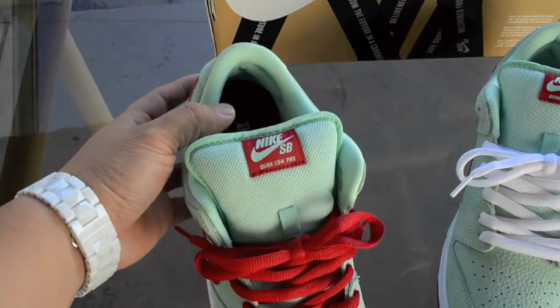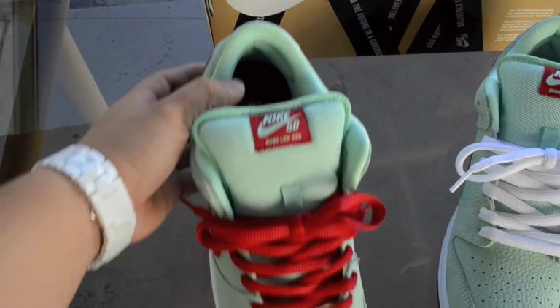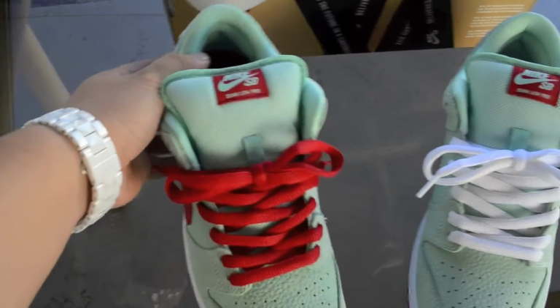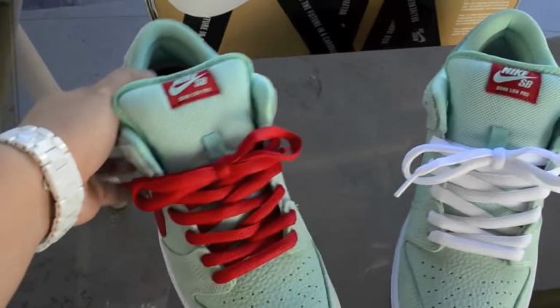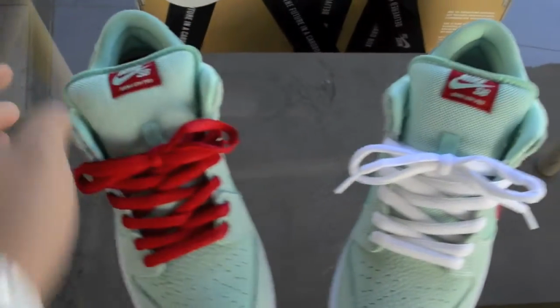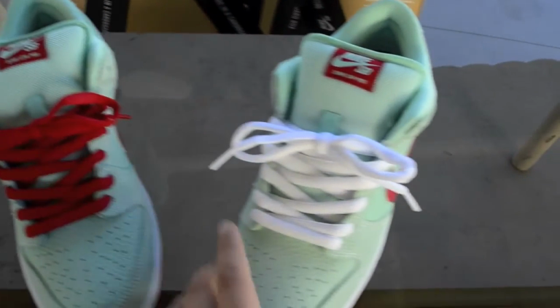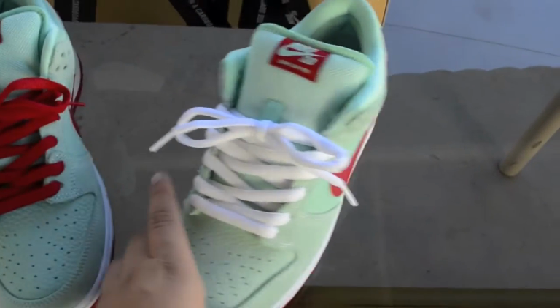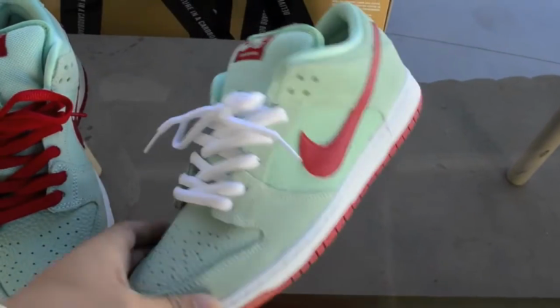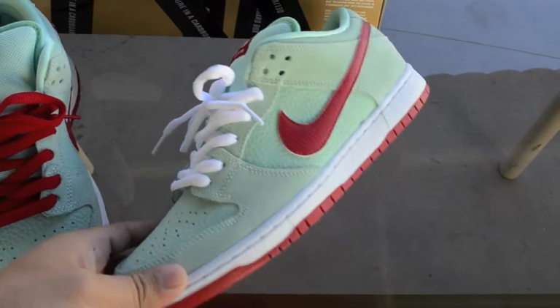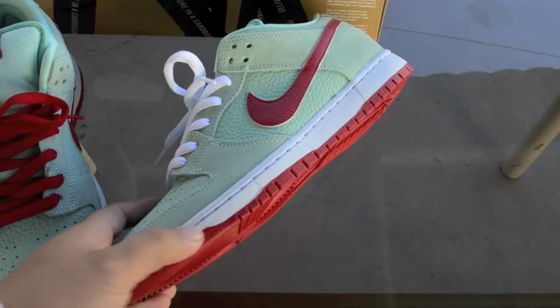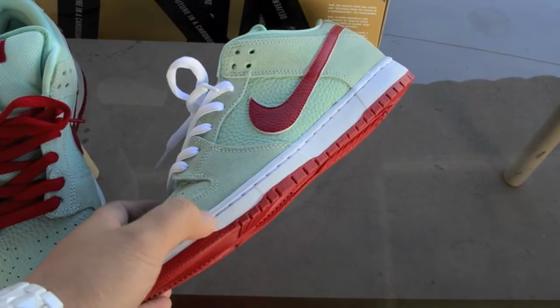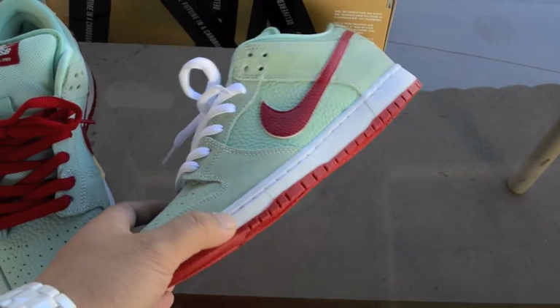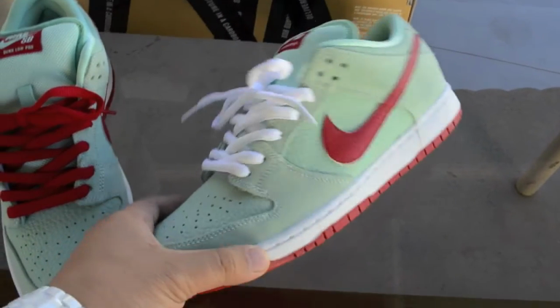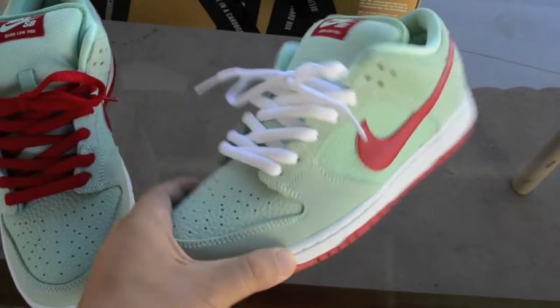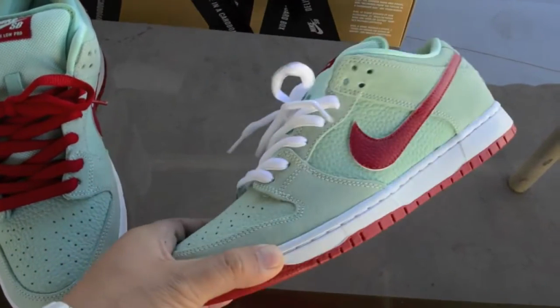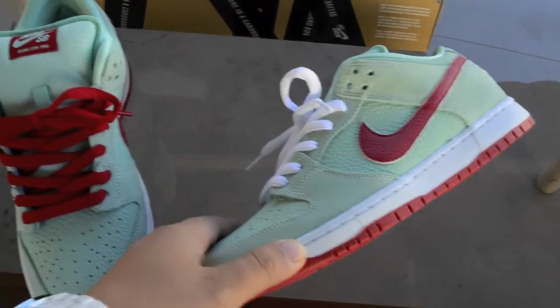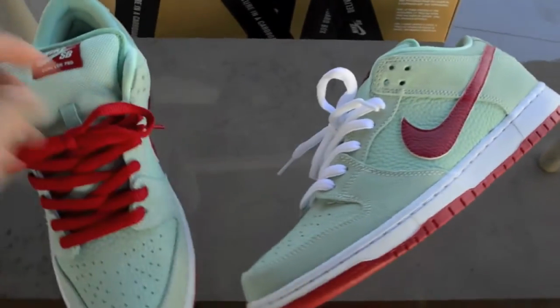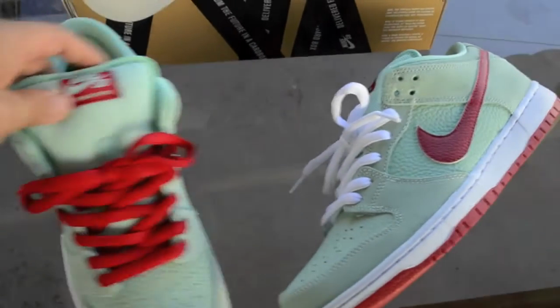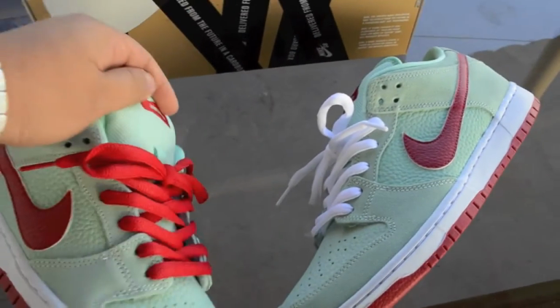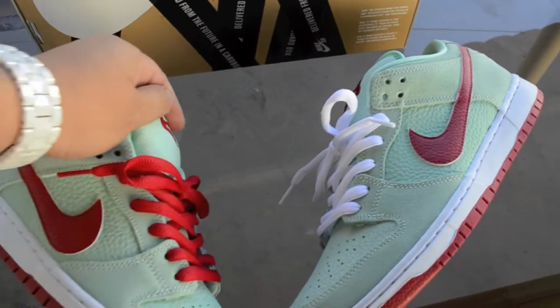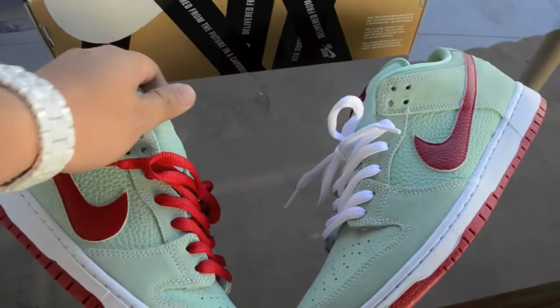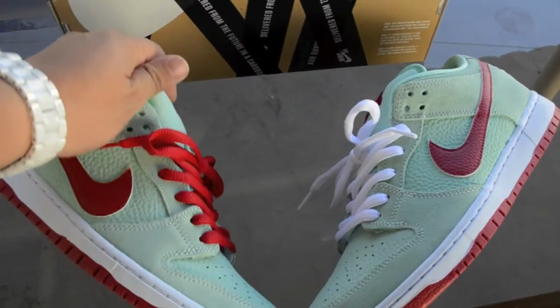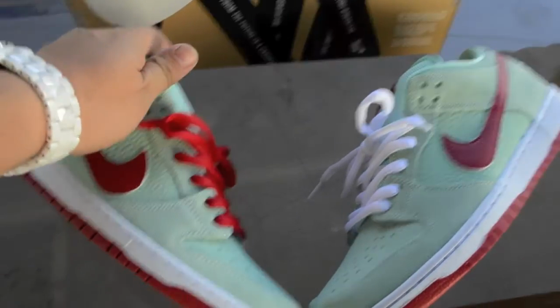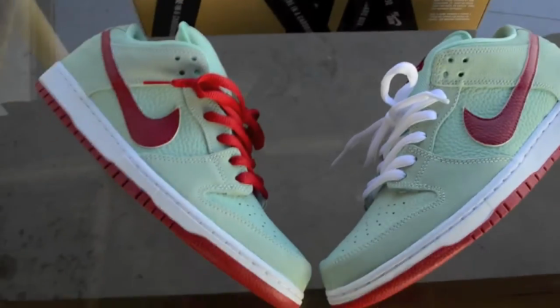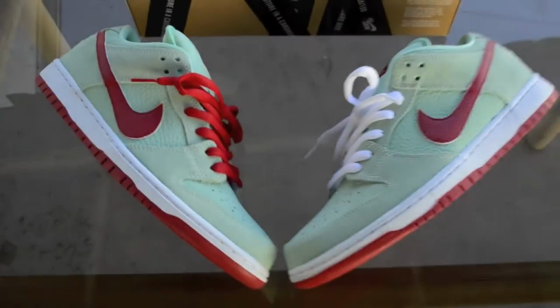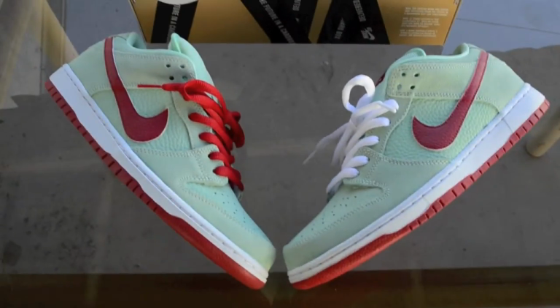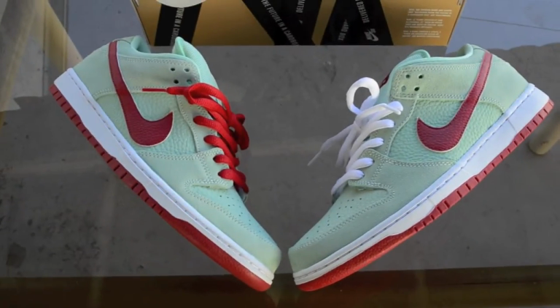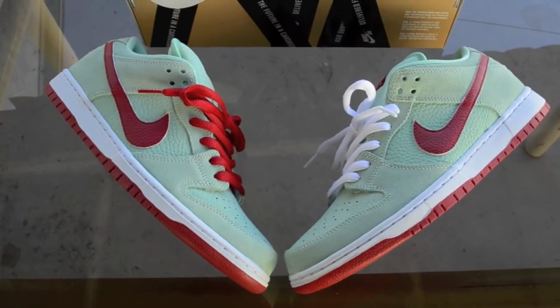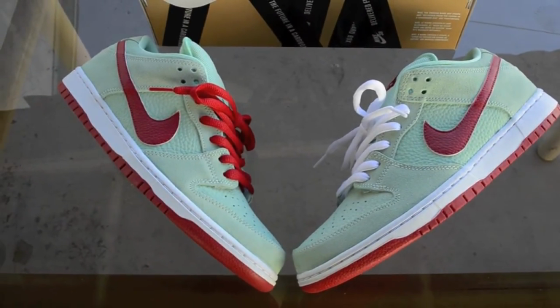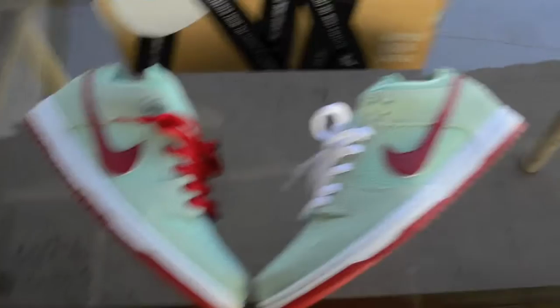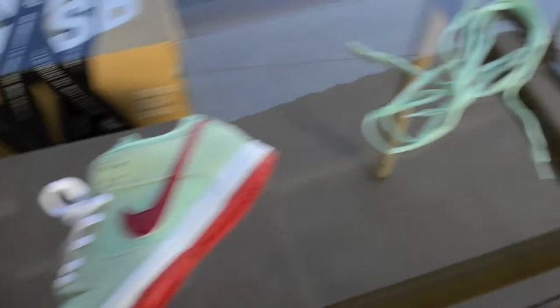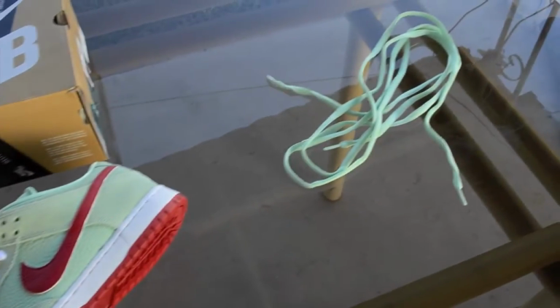And for the white ones, just to accent the midsole. So let me know what you guys think, or which shoelaces would you prefer — the red one, the white one, or maybe the medium mint.